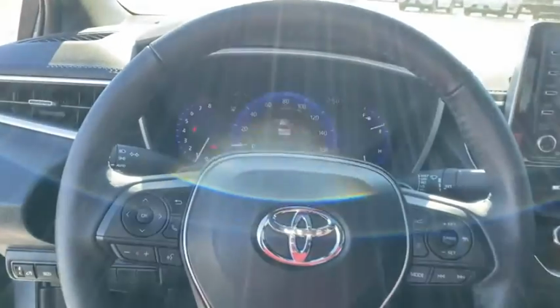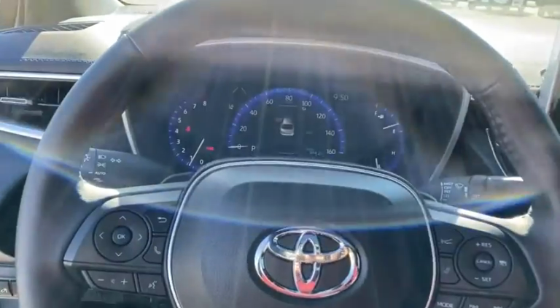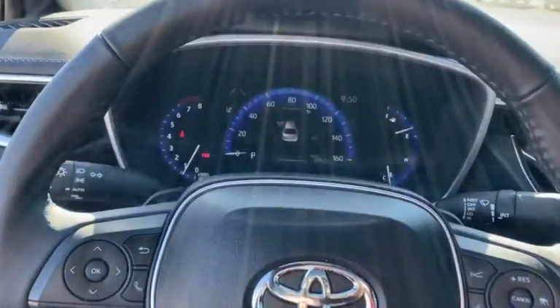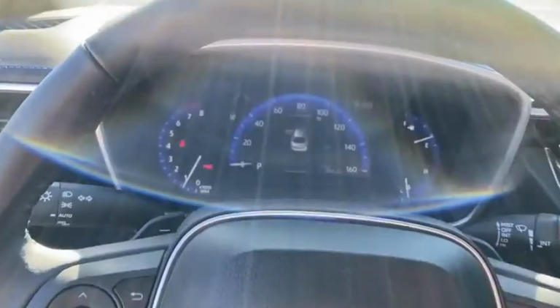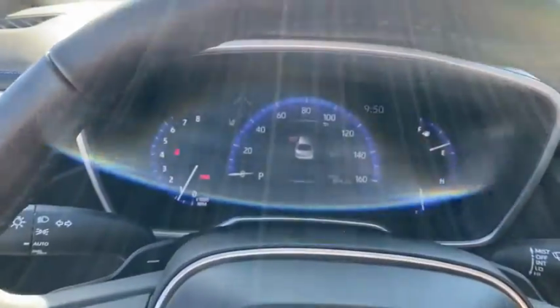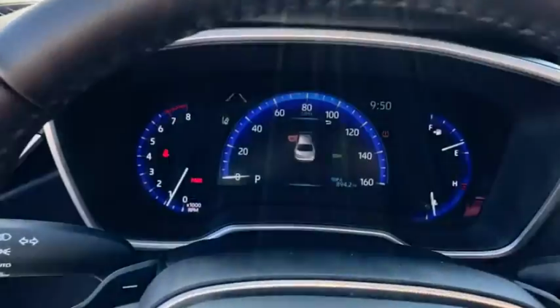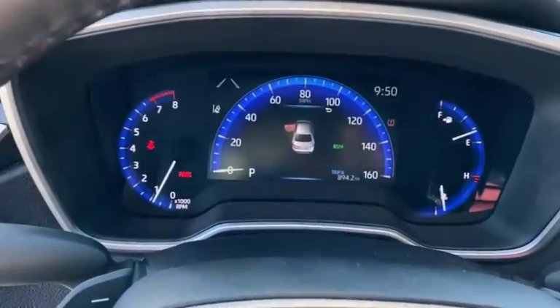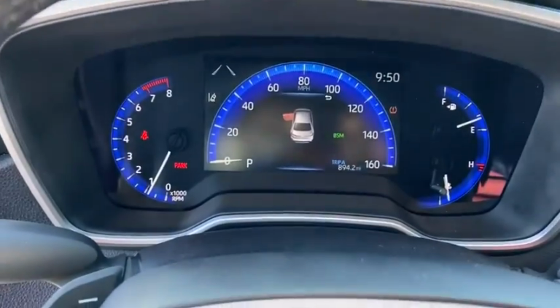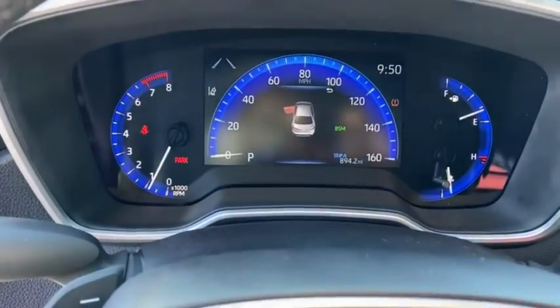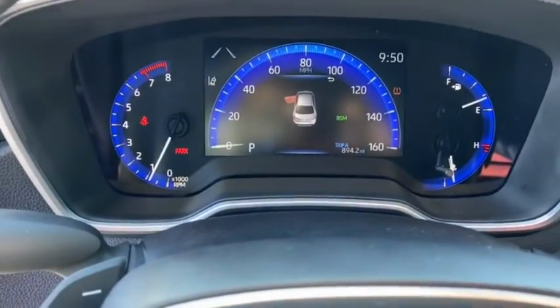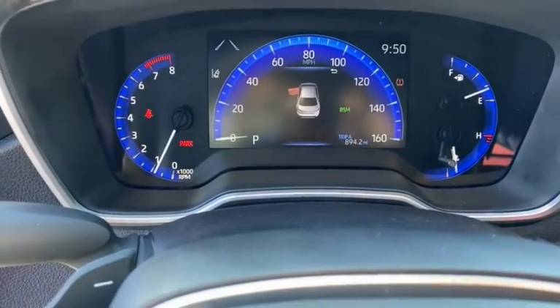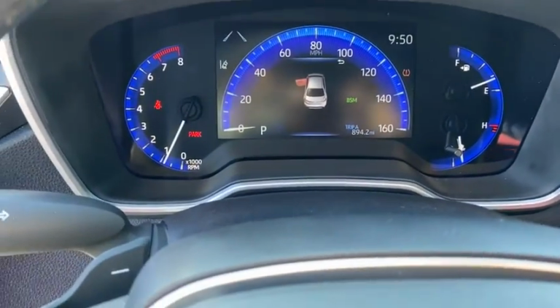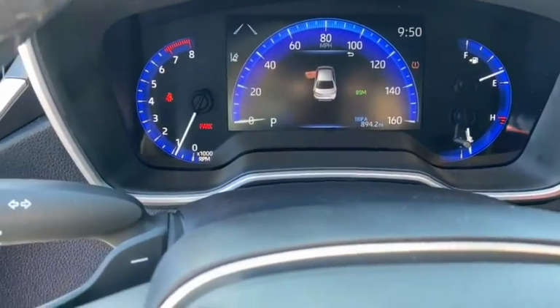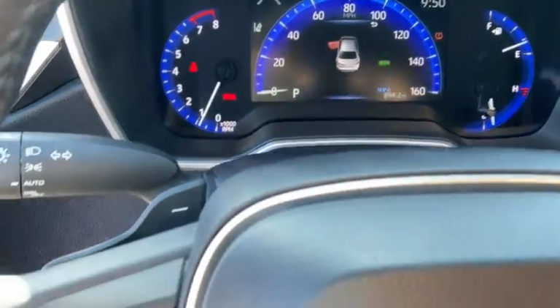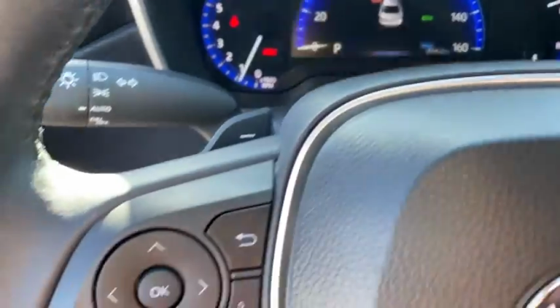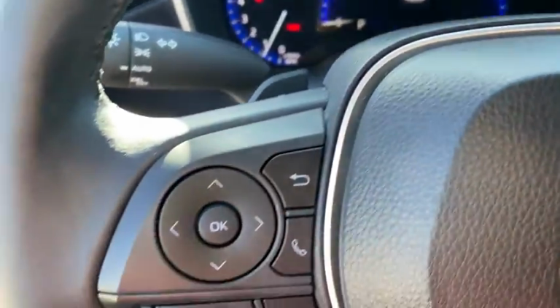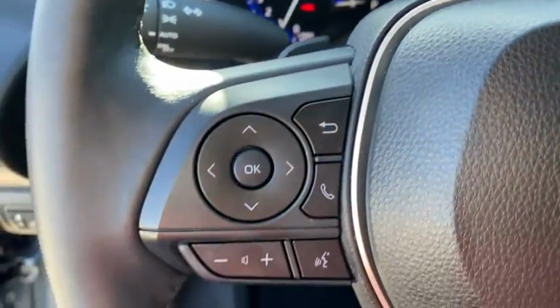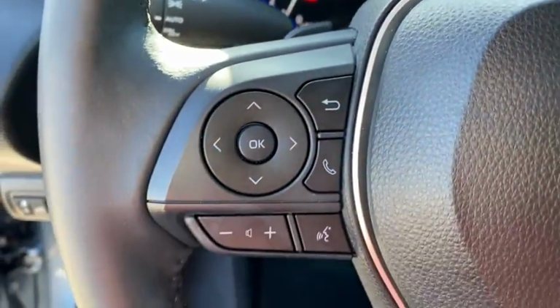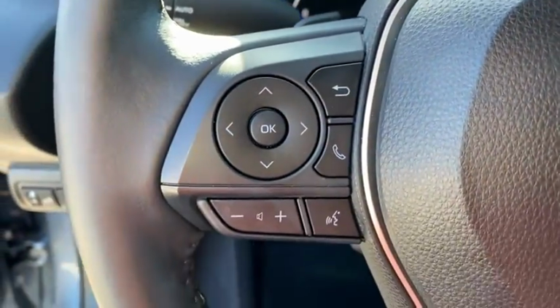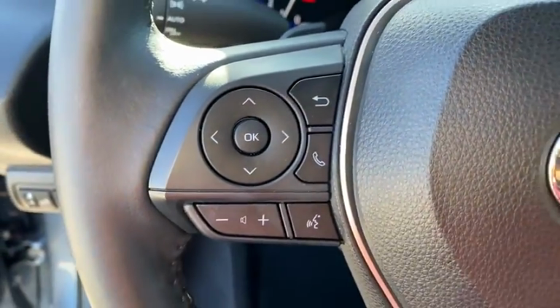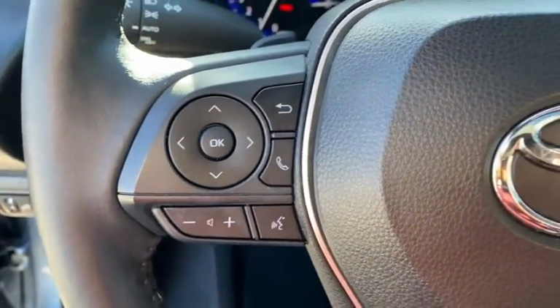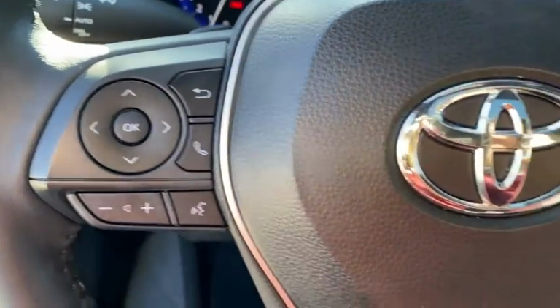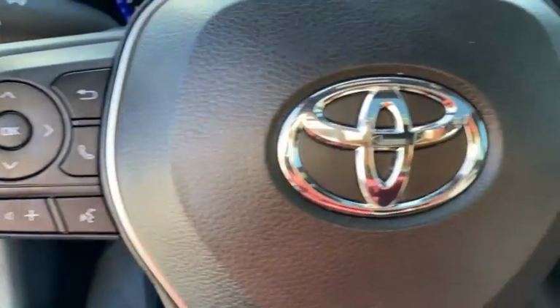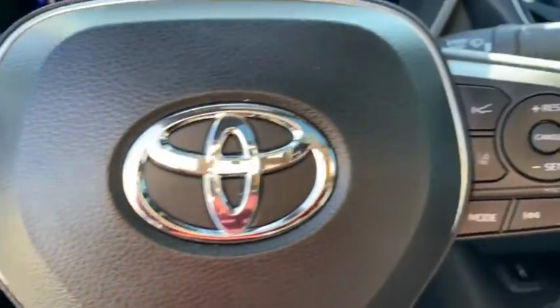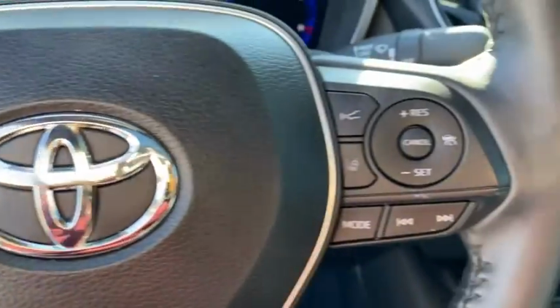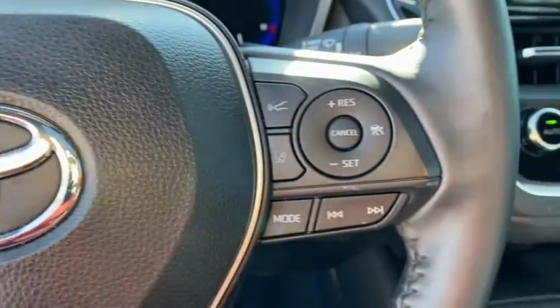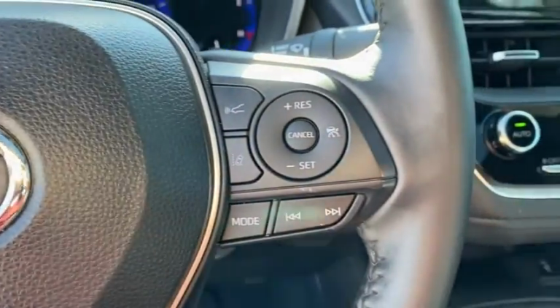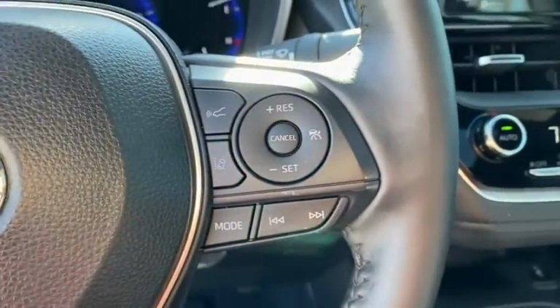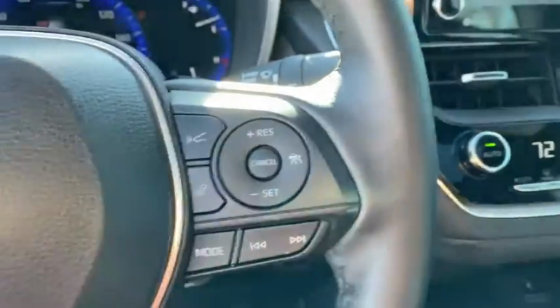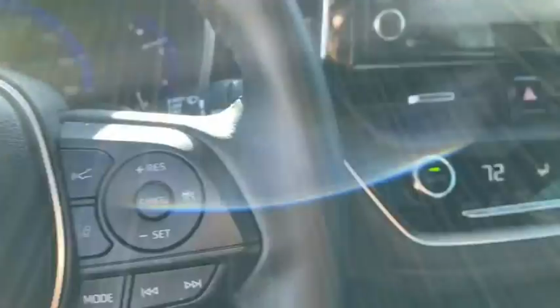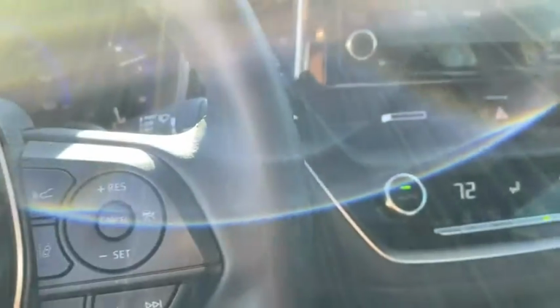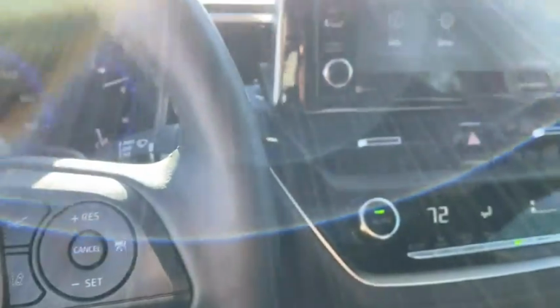This vehicle is Carfax certified one owner and qualifies for the Carfax buy-back guarantee. Come see the car for yourself.